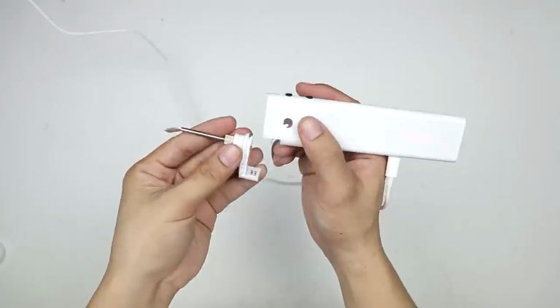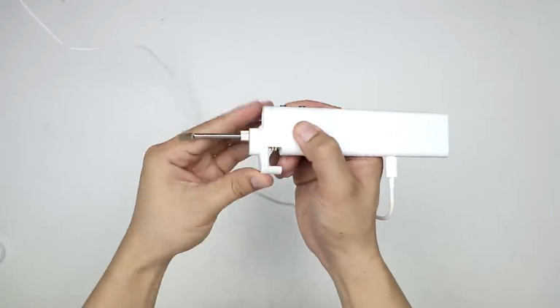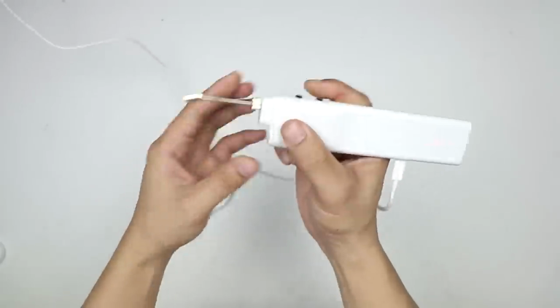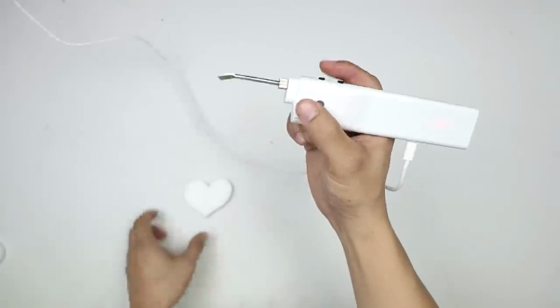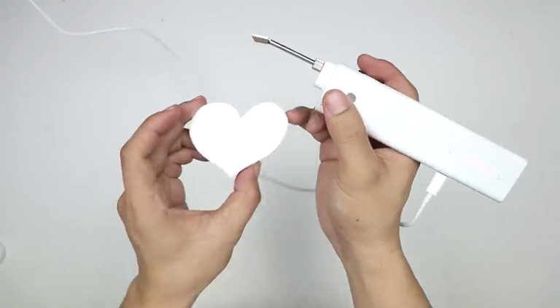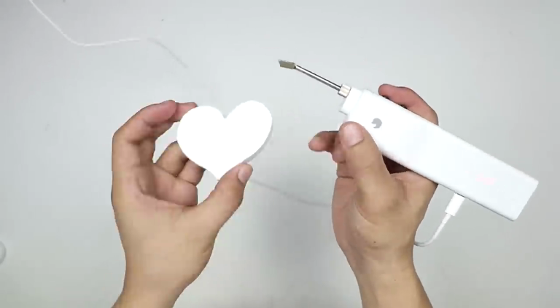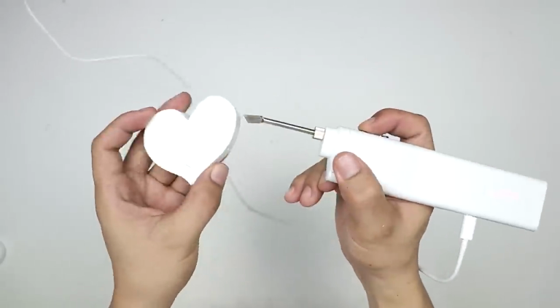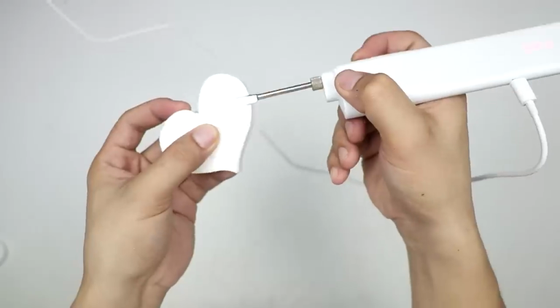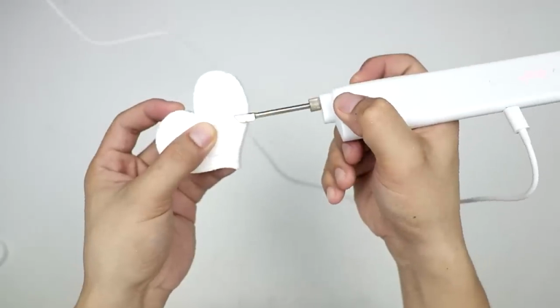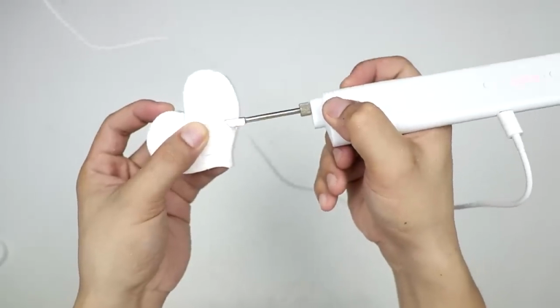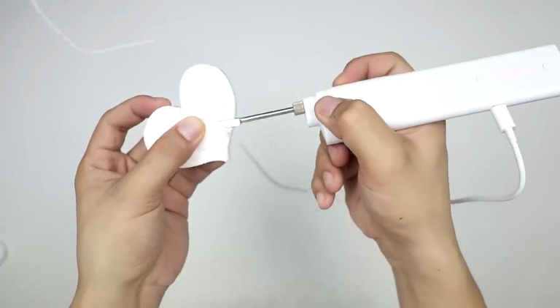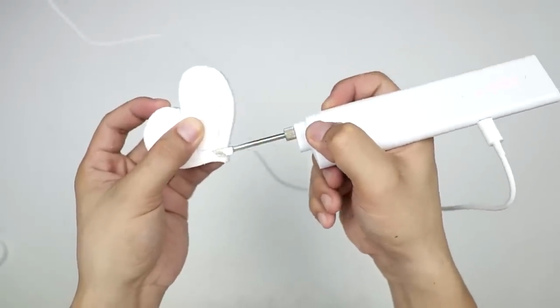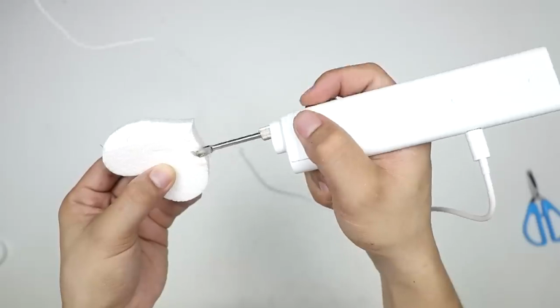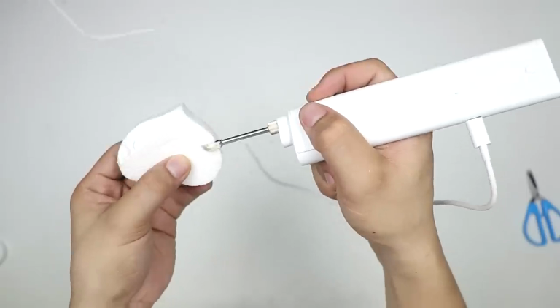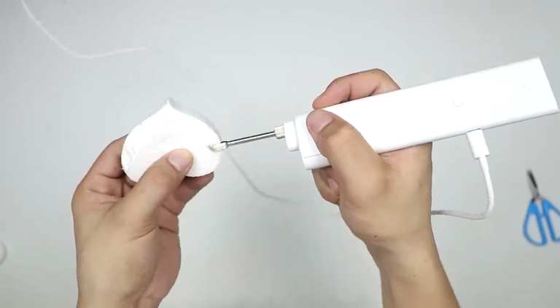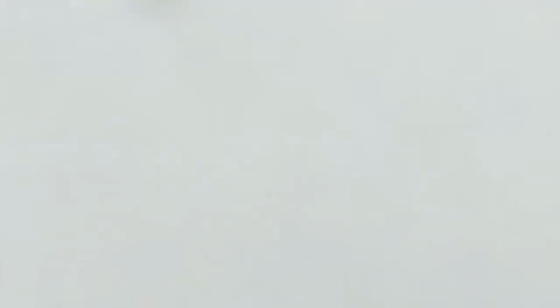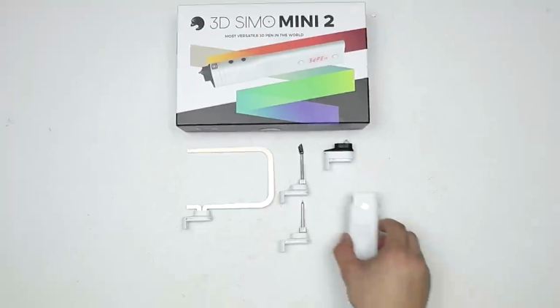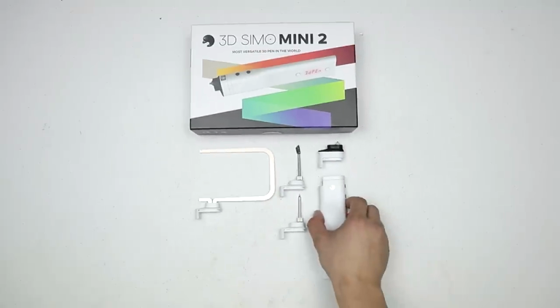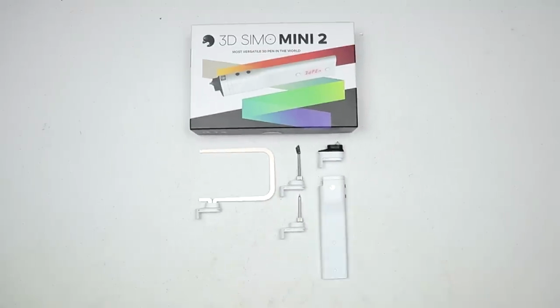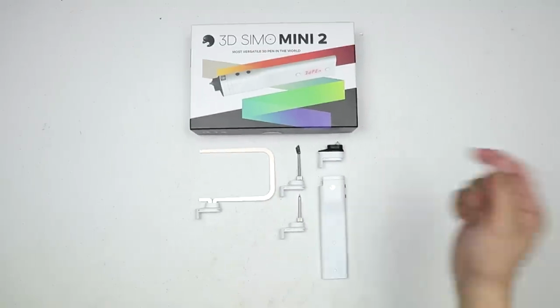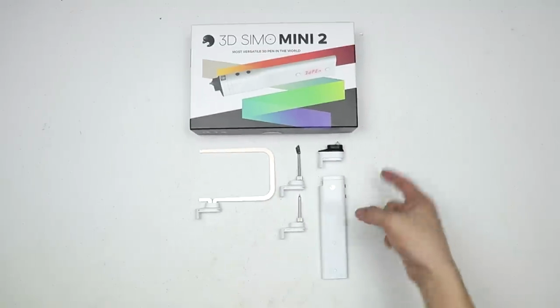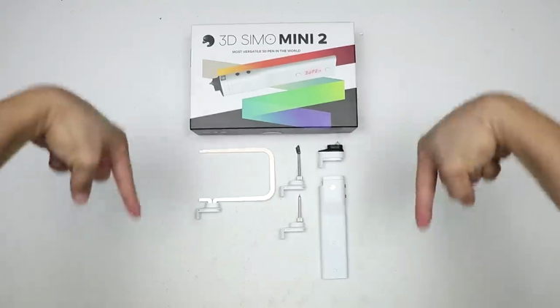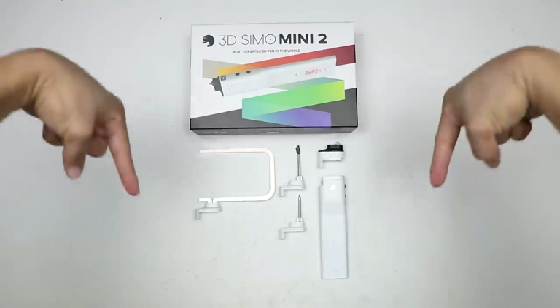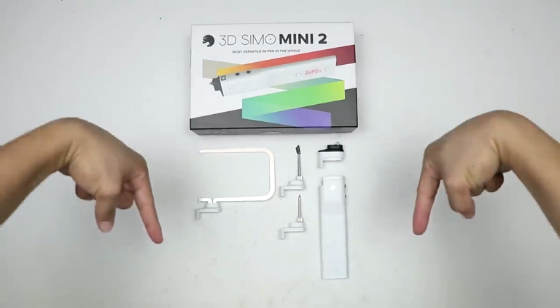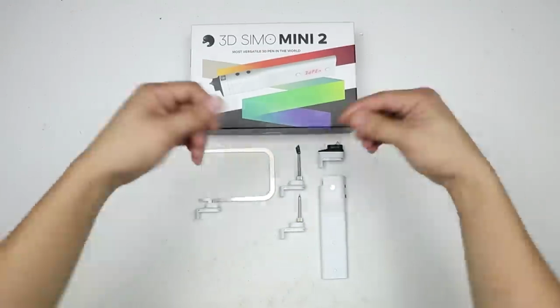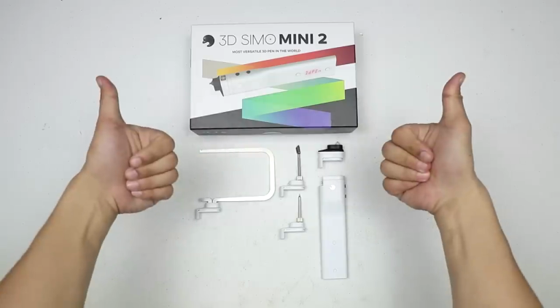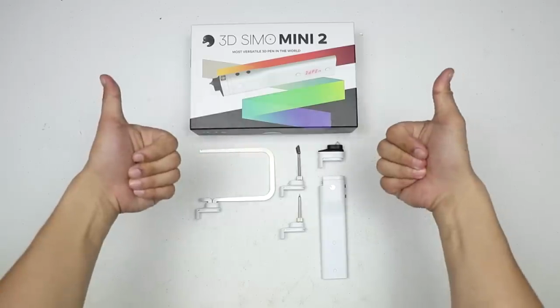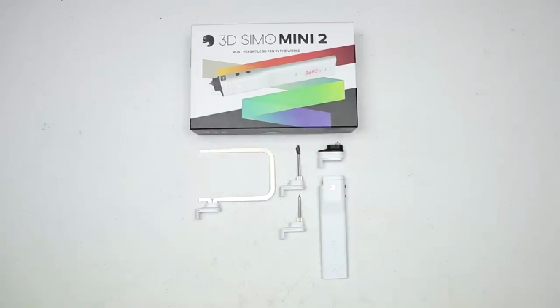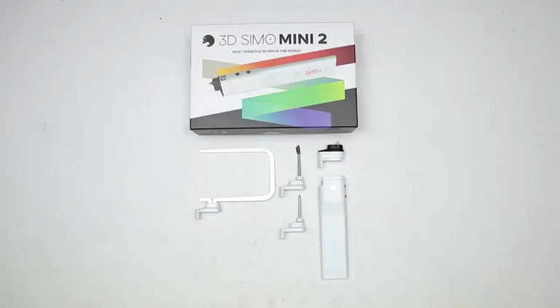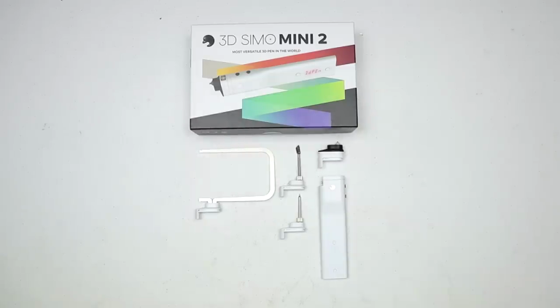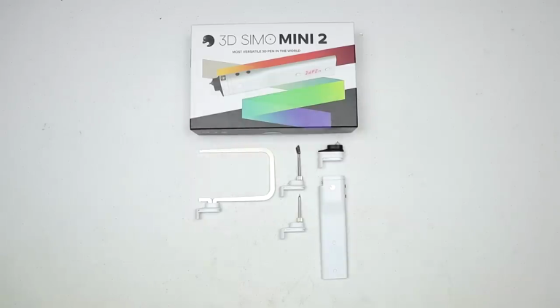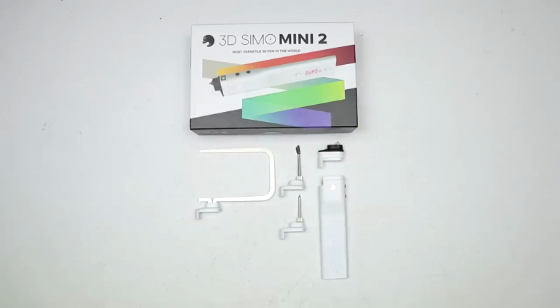And lastly, the burning nozzle — you can actually use this on wood and write your name with it. So that's it for the 3dsimo Mini 2! If you want one, check the link in the description below, give us a thumbs up, subscribe, and I'll see you guys in the next one!